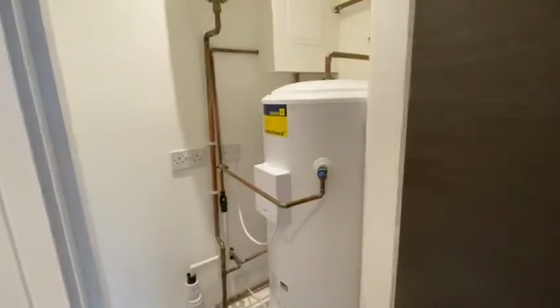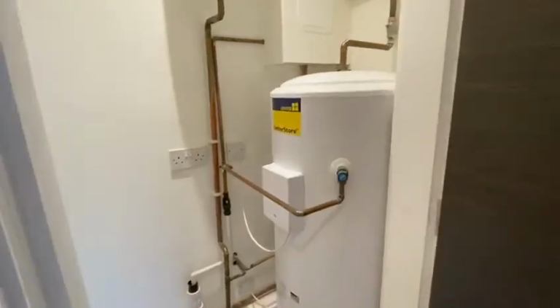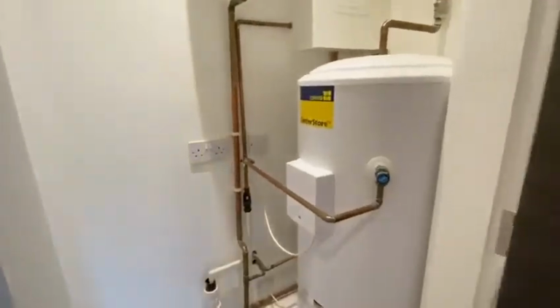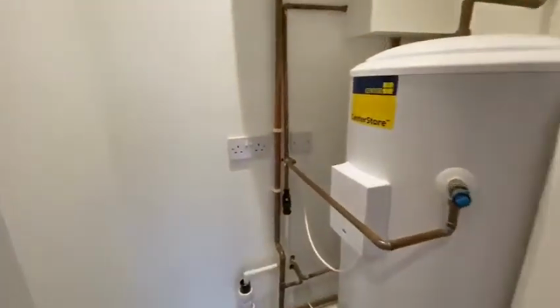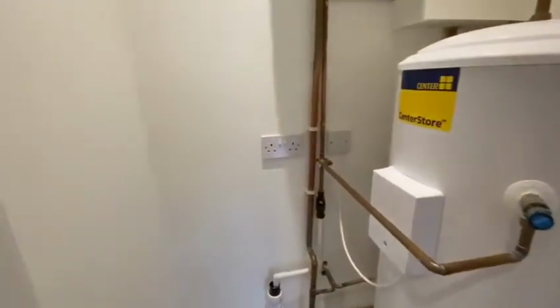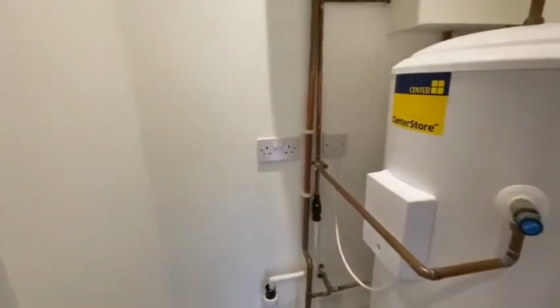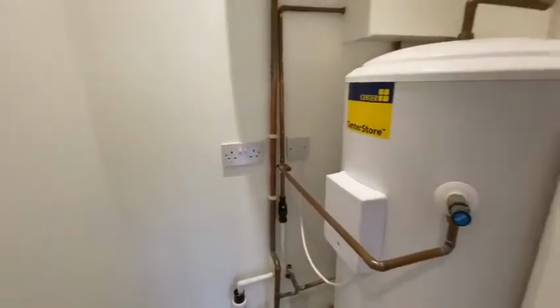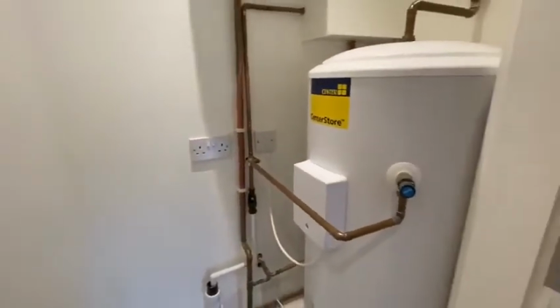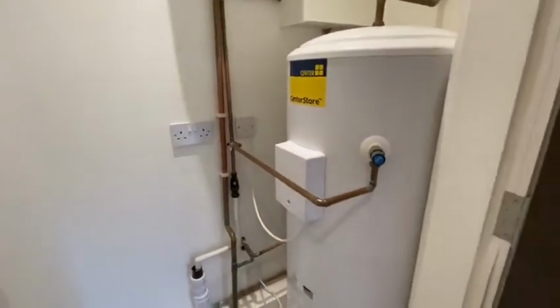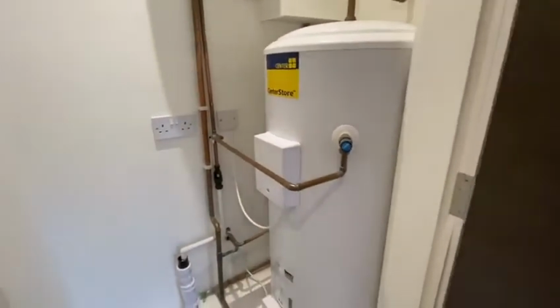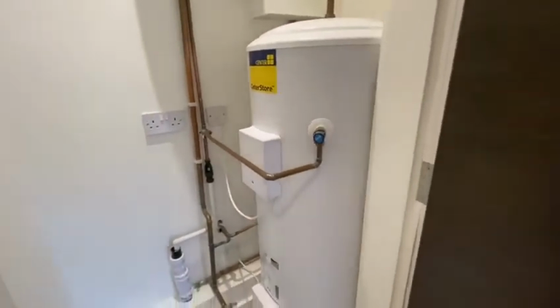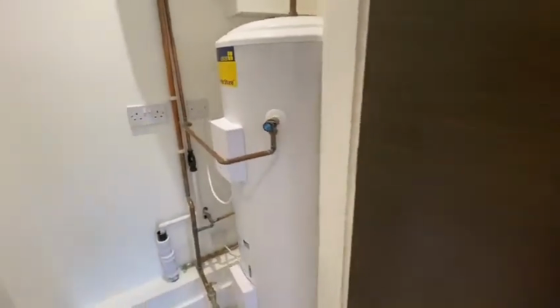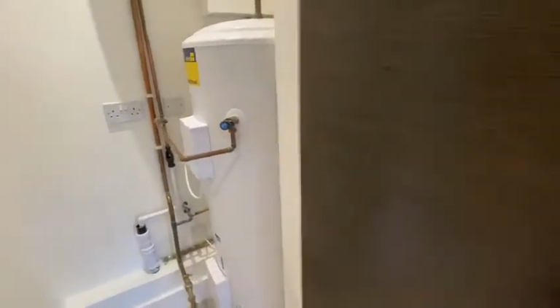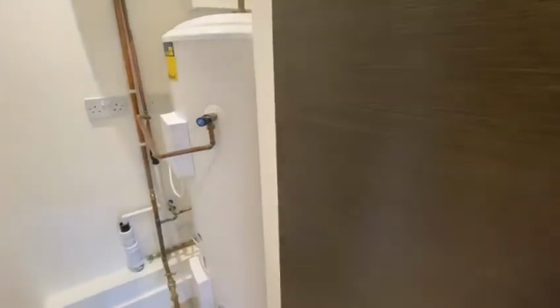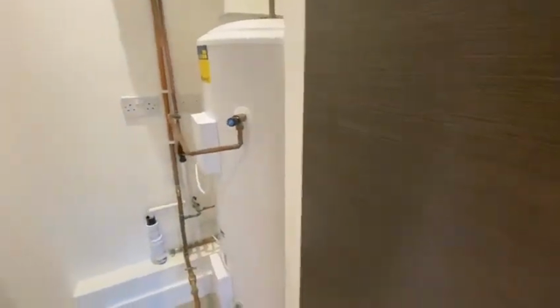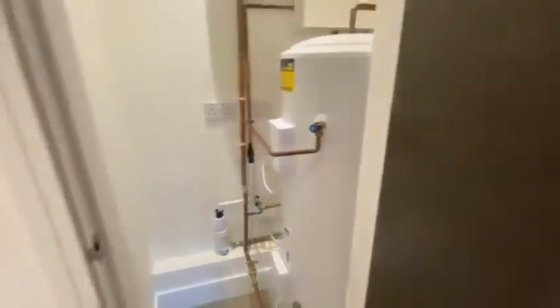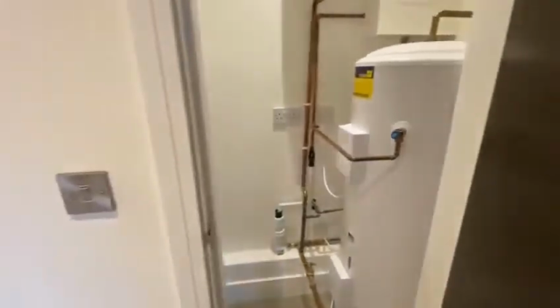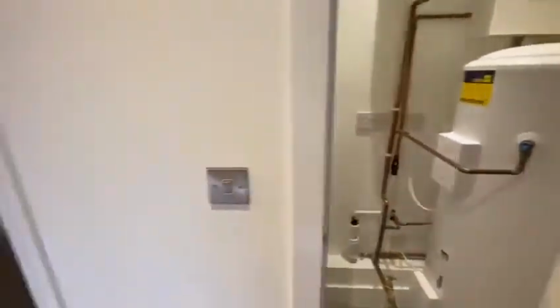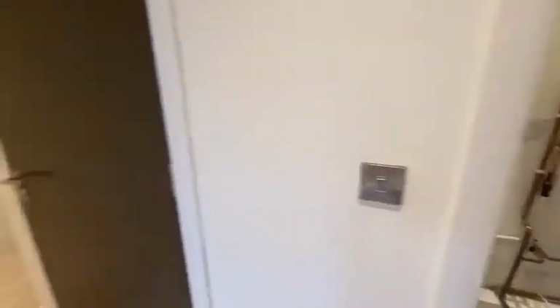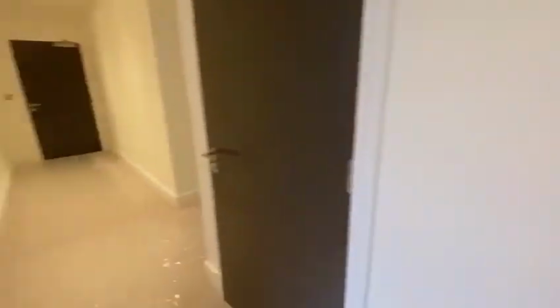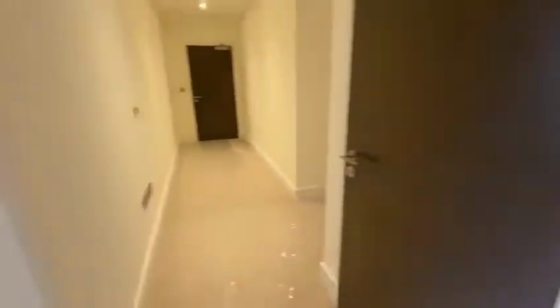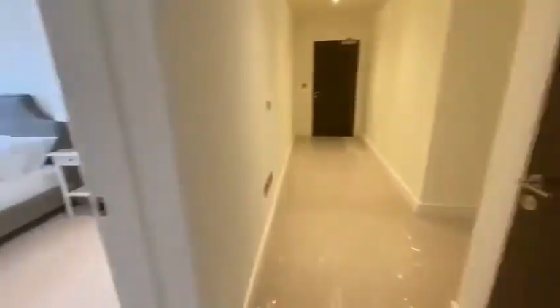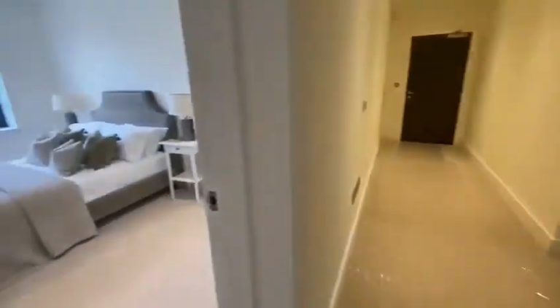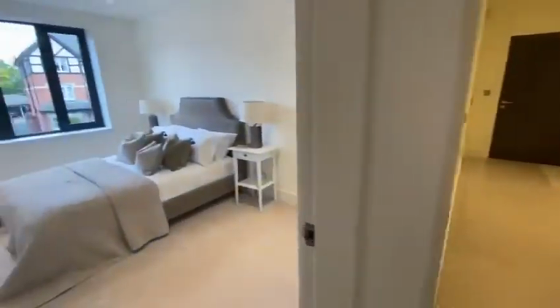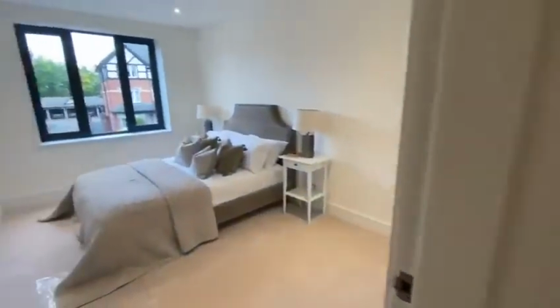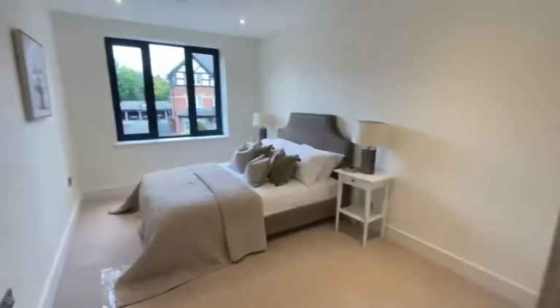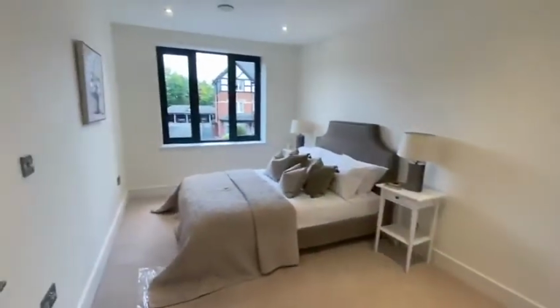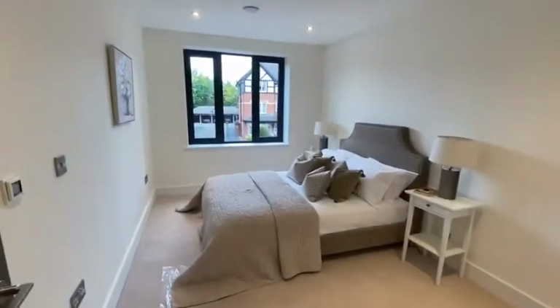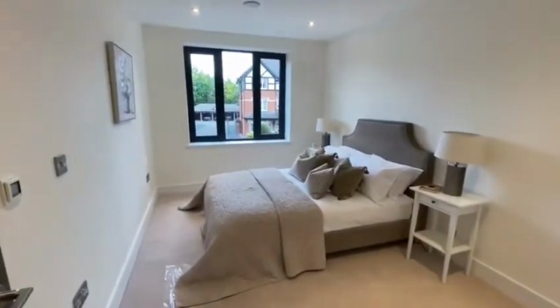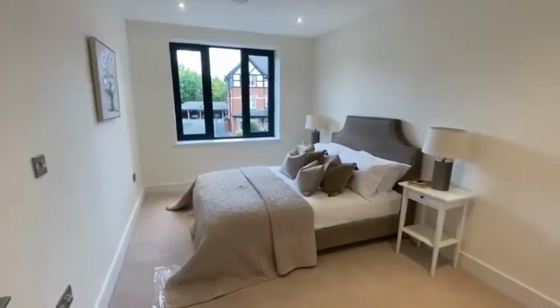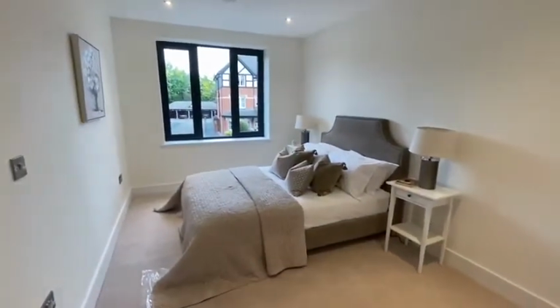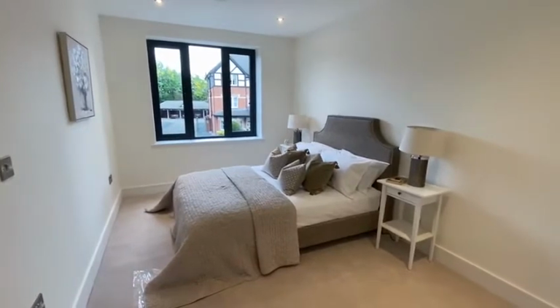This is where the hot water cylinder is. This is the second bedroom.